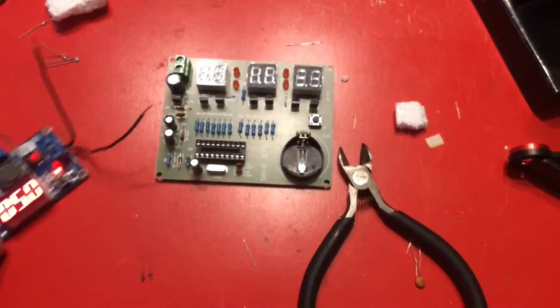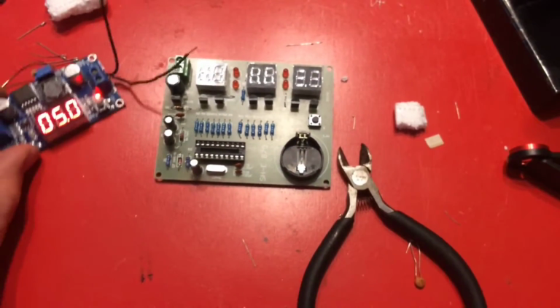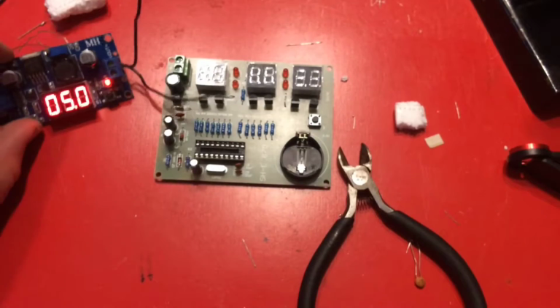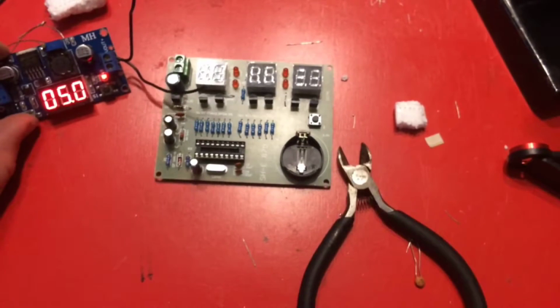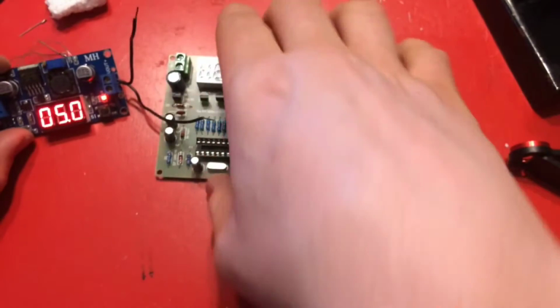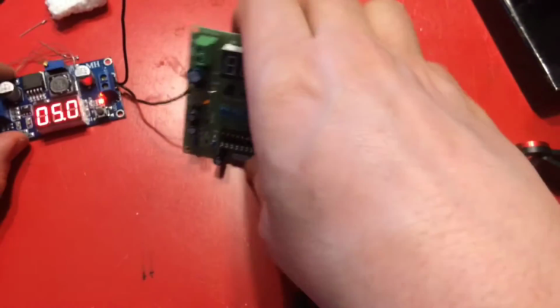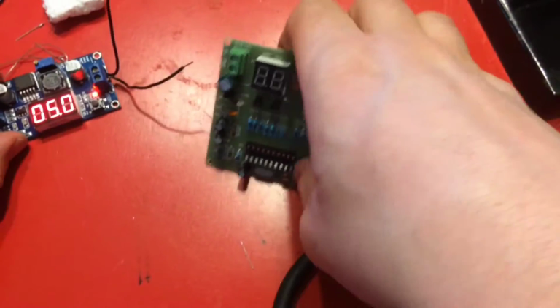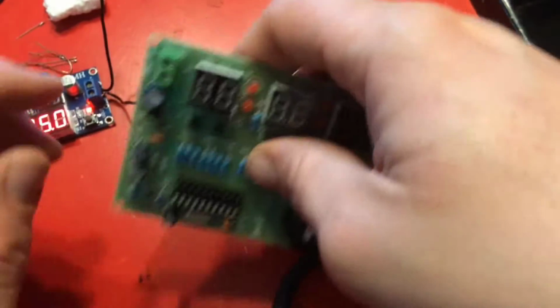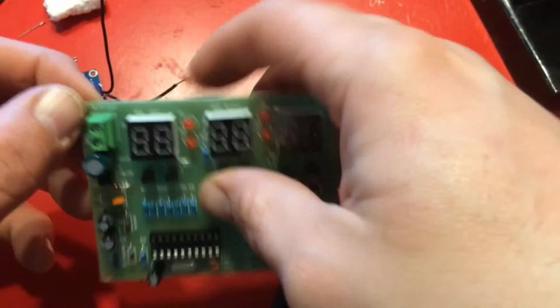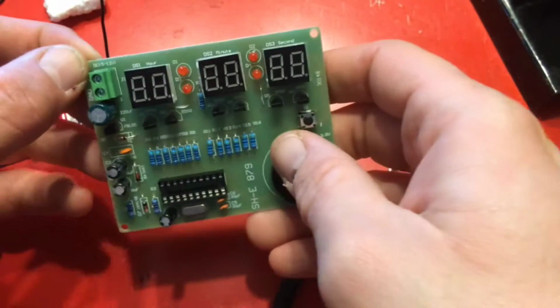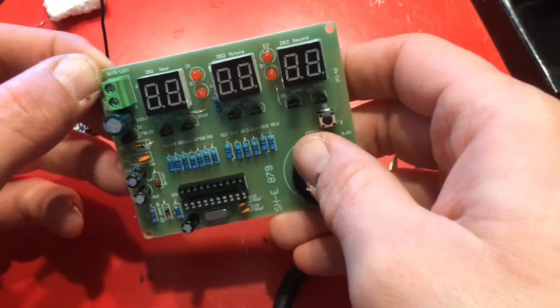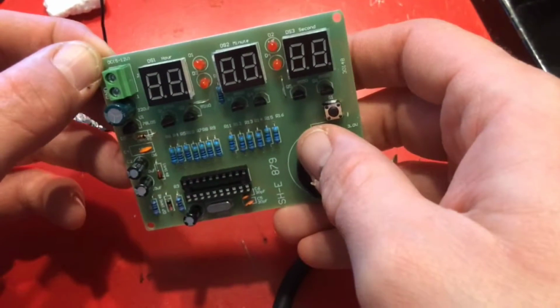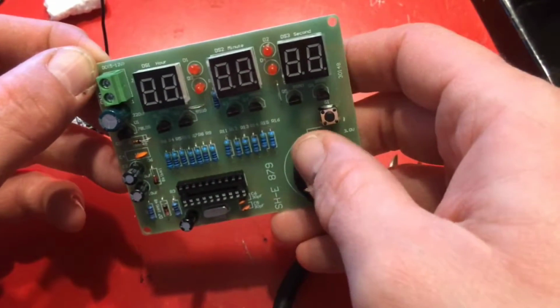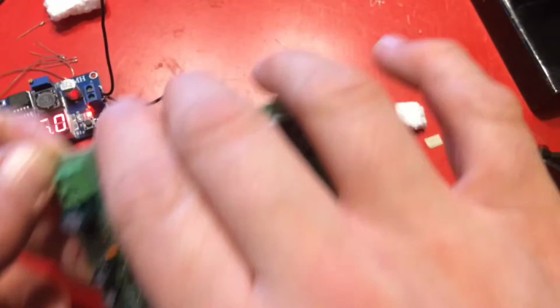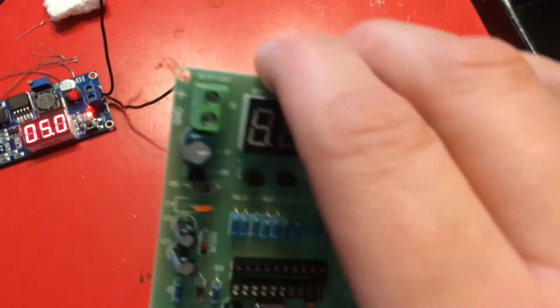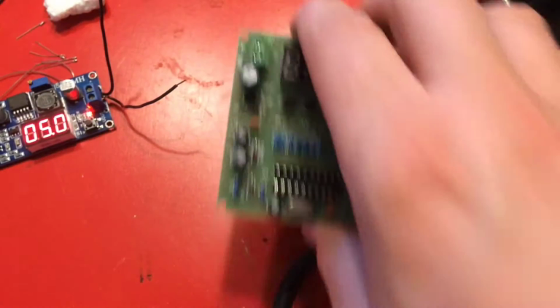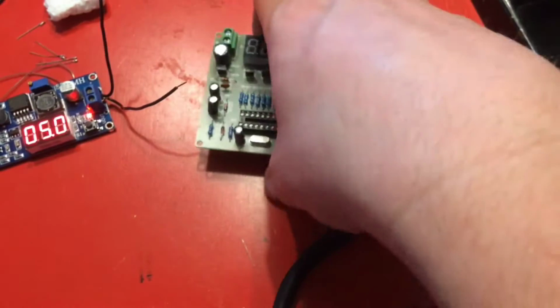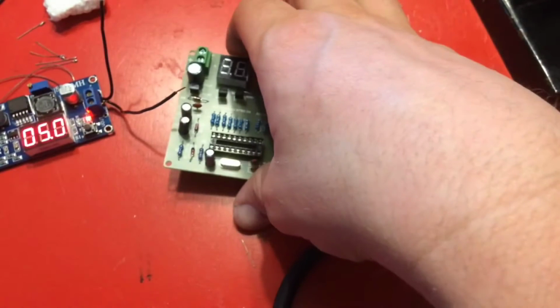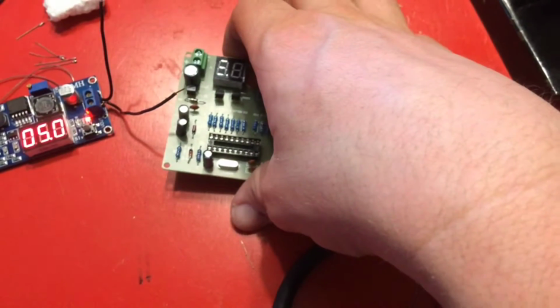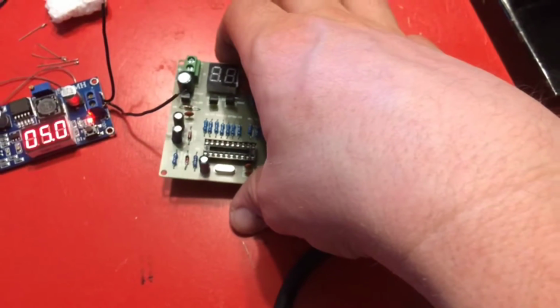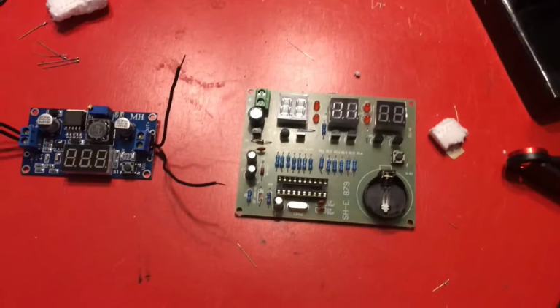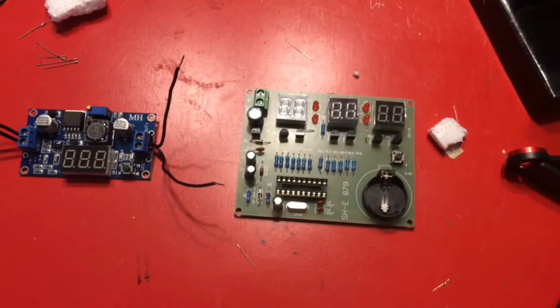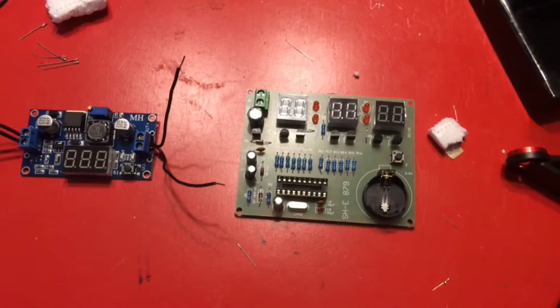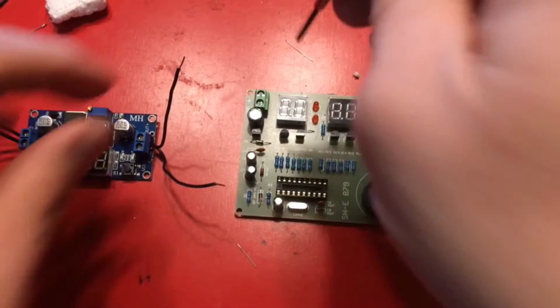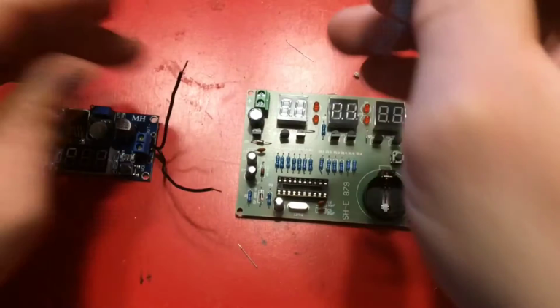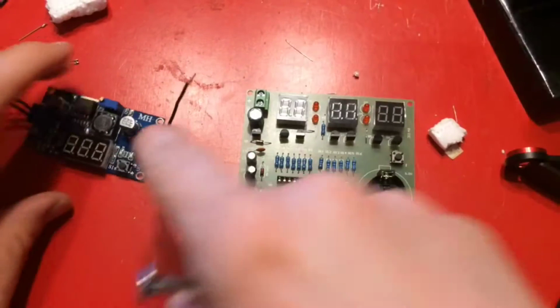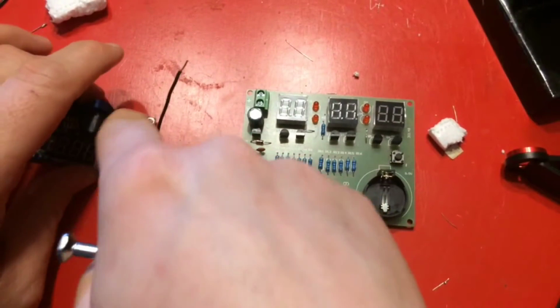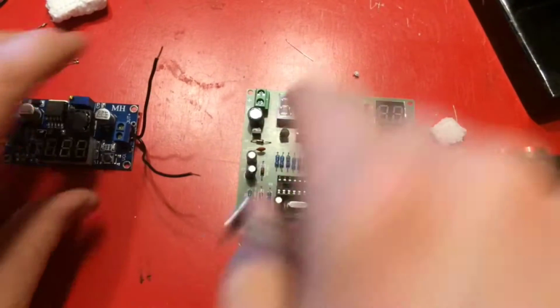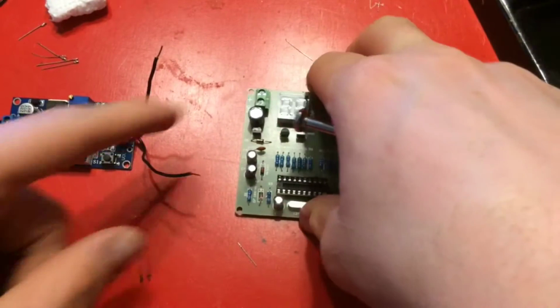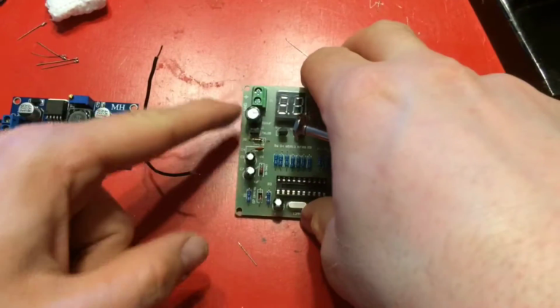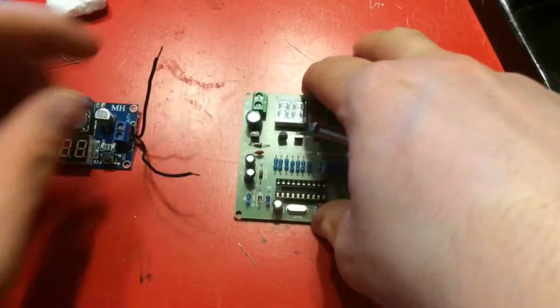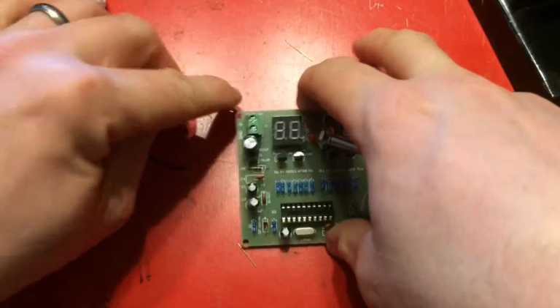I'm going to attempt to look and see if I got the bridge taken care of. I've got 5 volts. The PCB actually says it works between 5 and 12 volts. I'm going to screw these in — positive and negative, positive and ground.